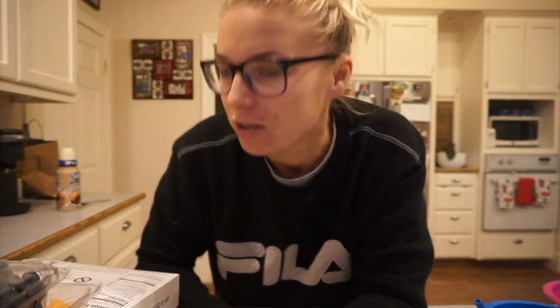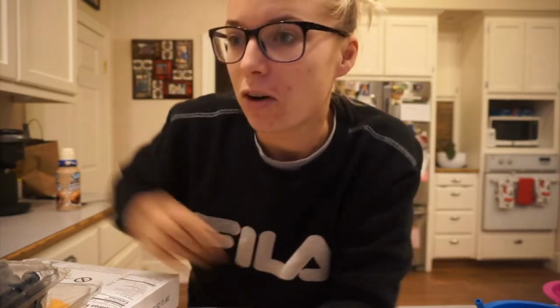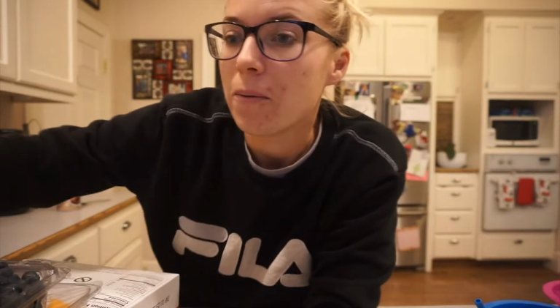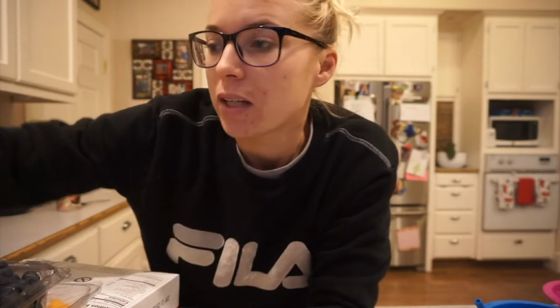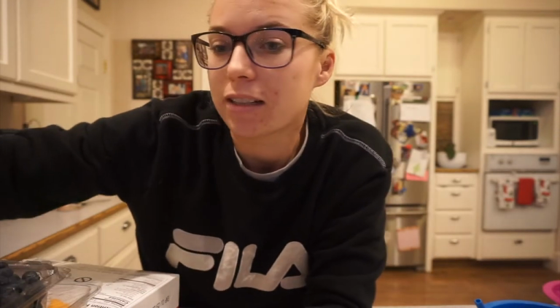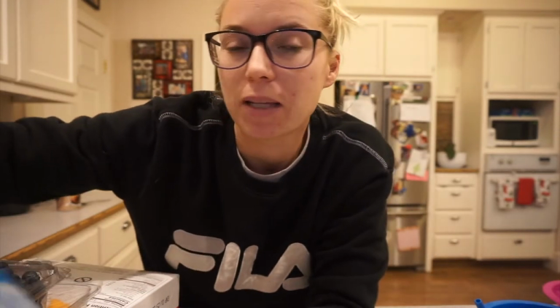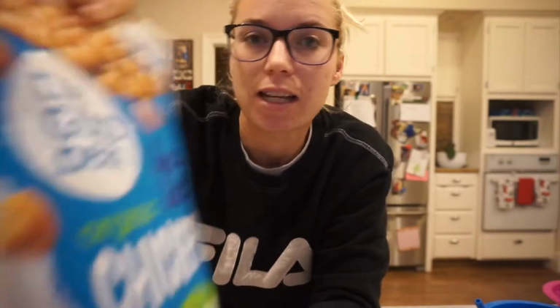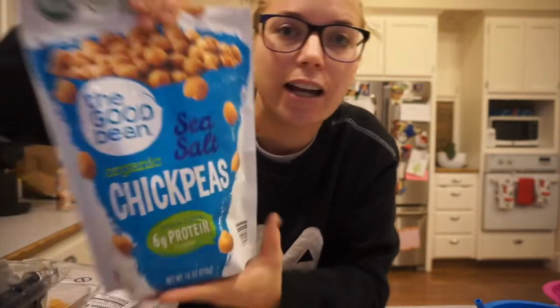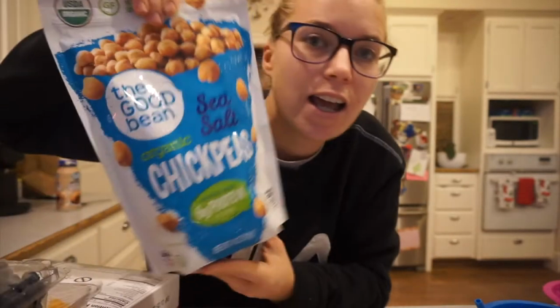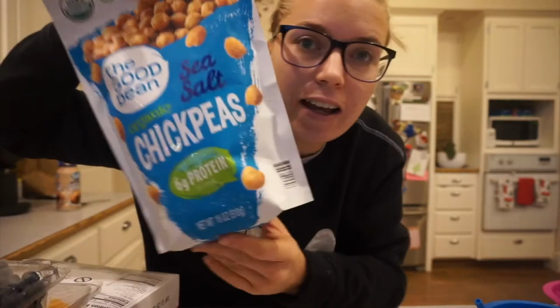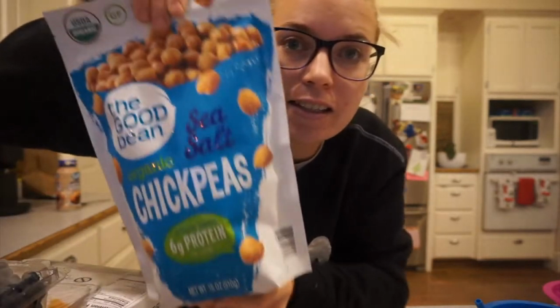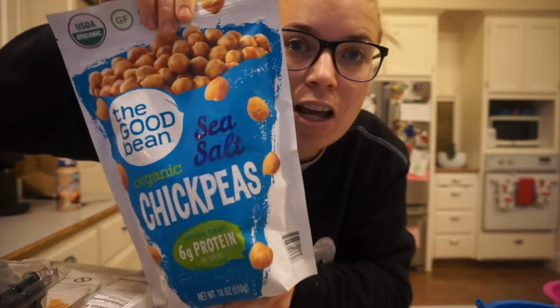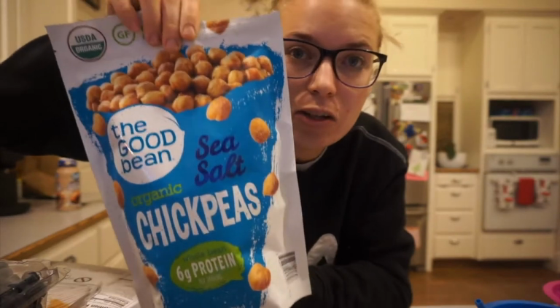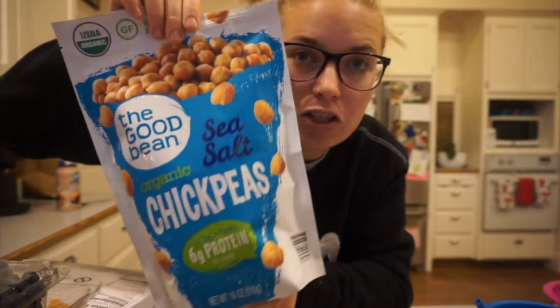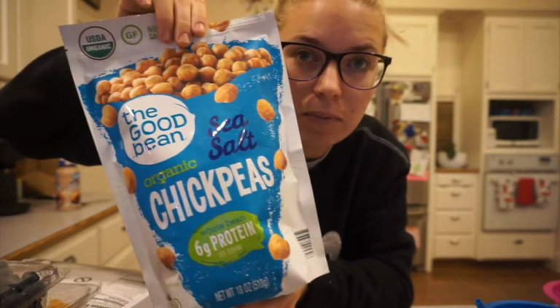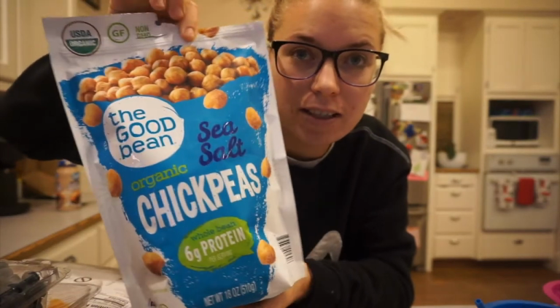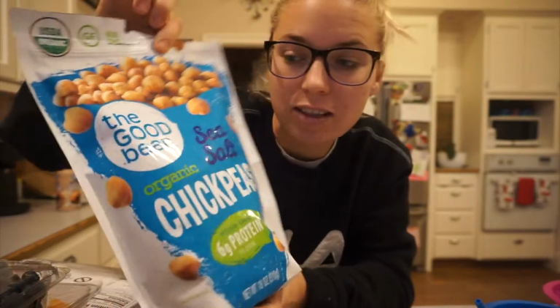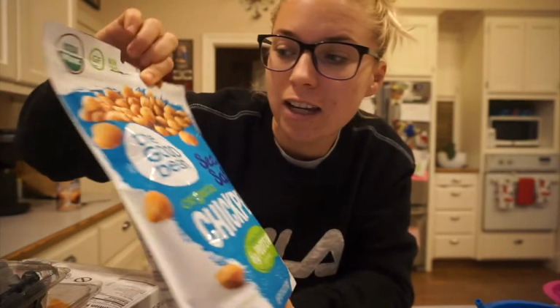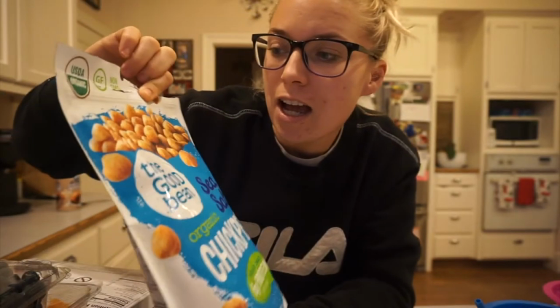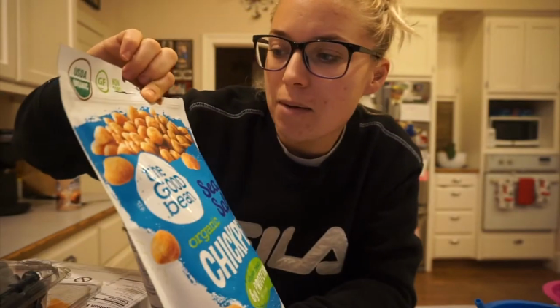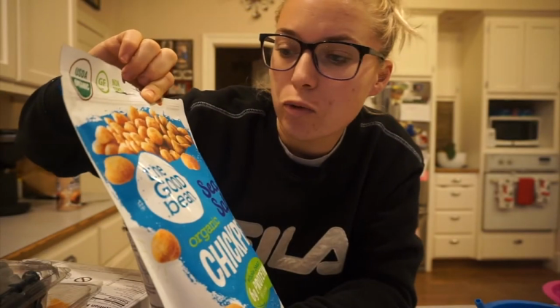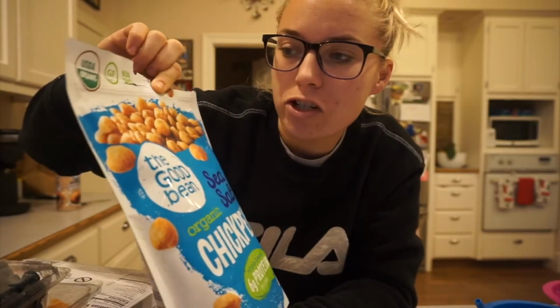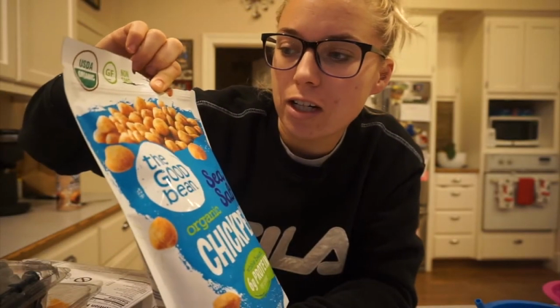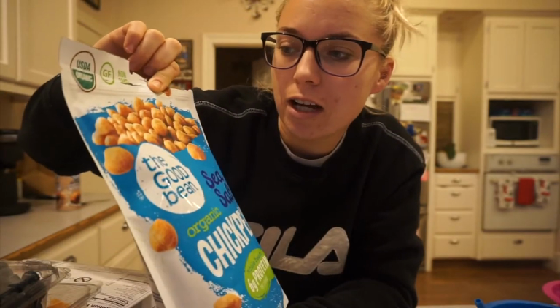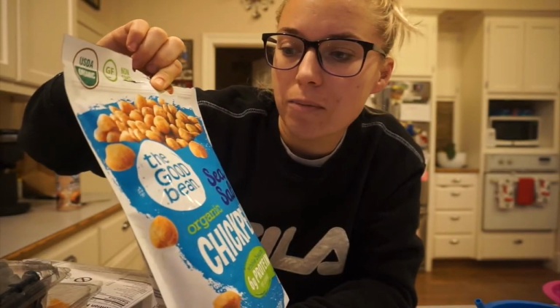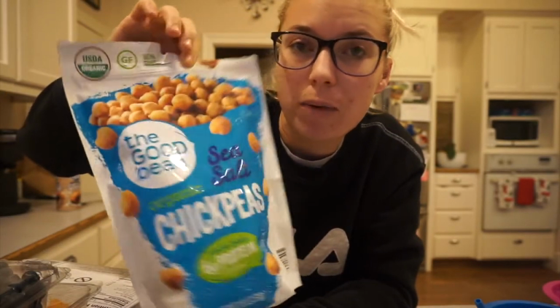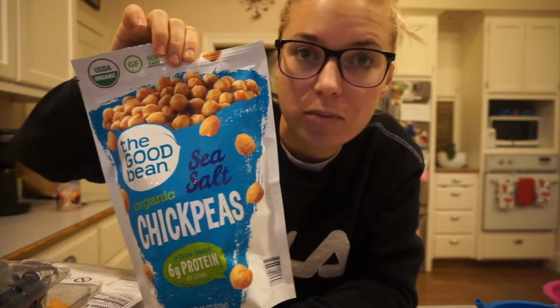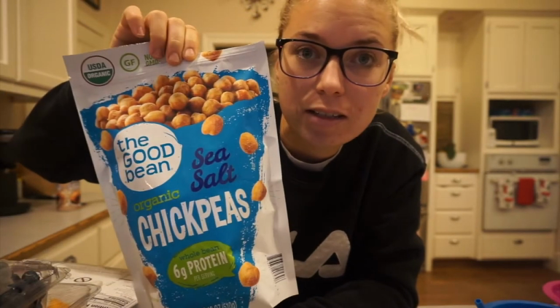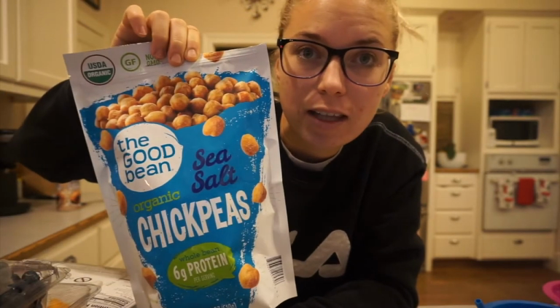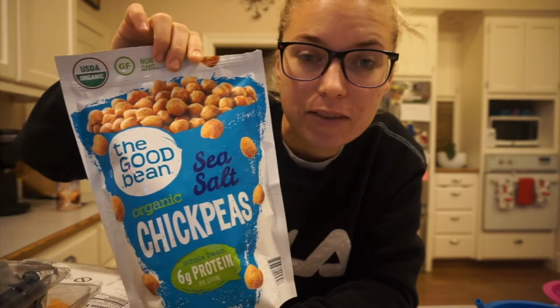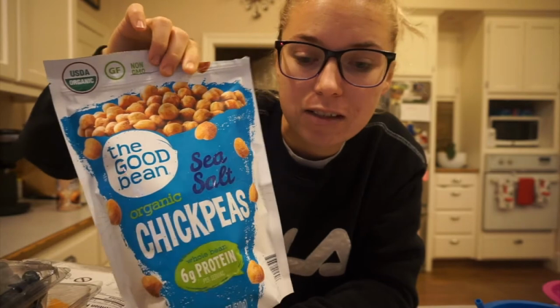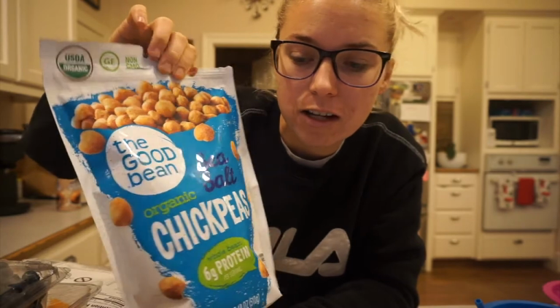So here are some things I got. I got these Good Bean chickpeas — they're like crunchy garbanzo beans with sea salt on them.